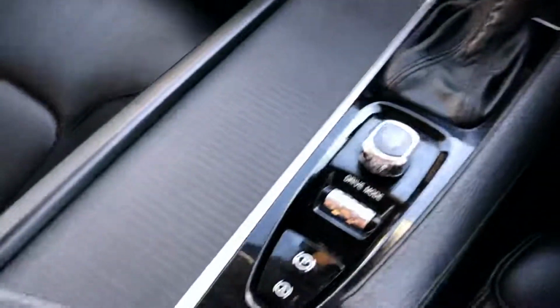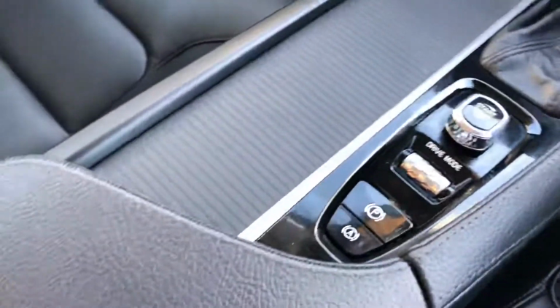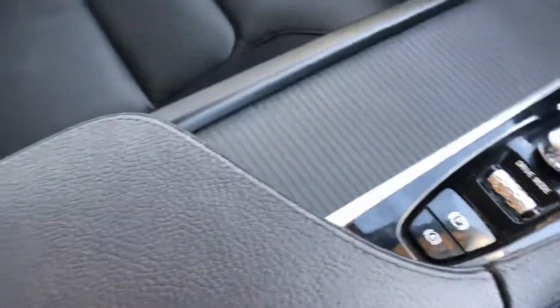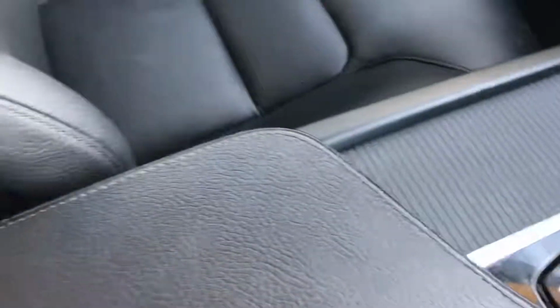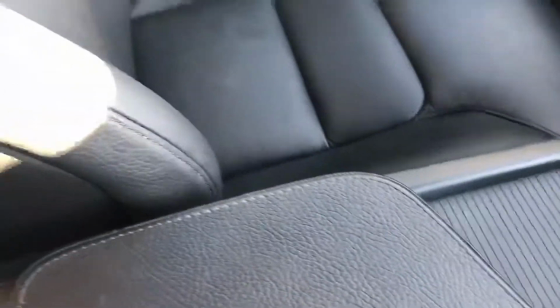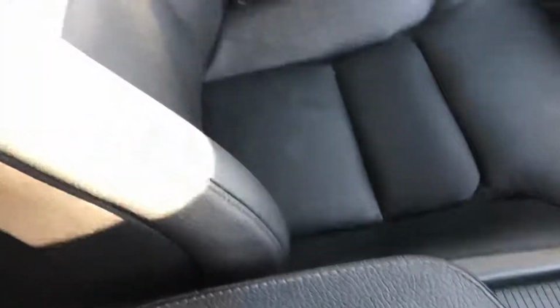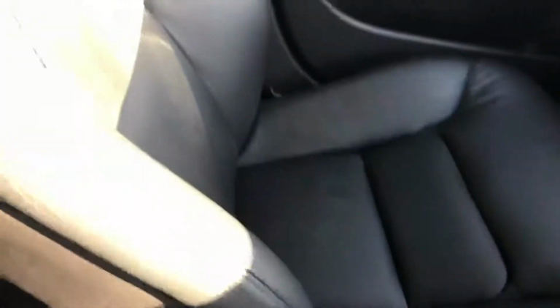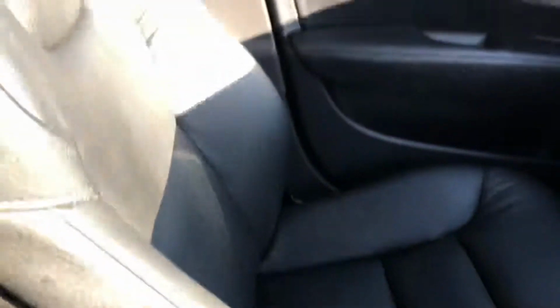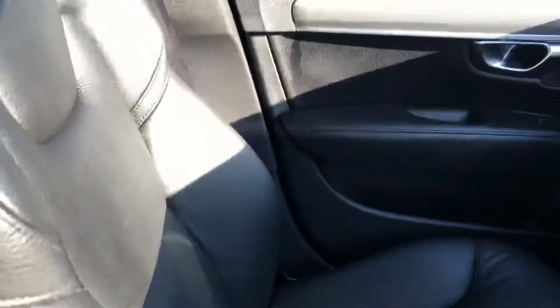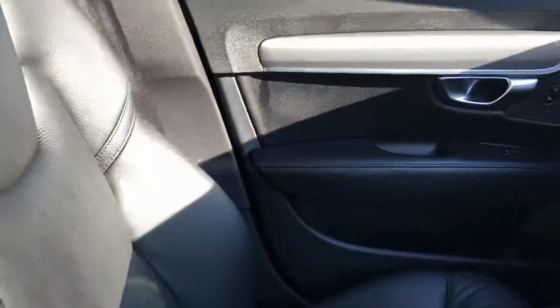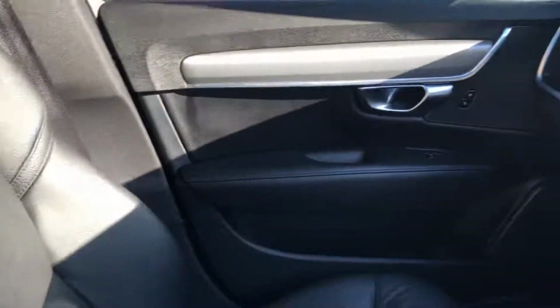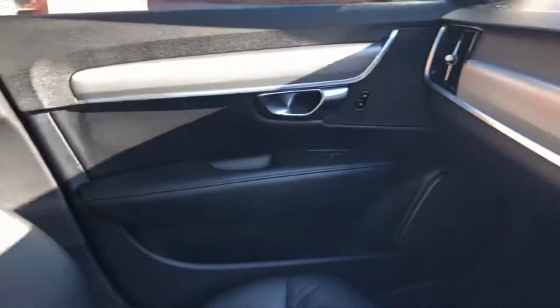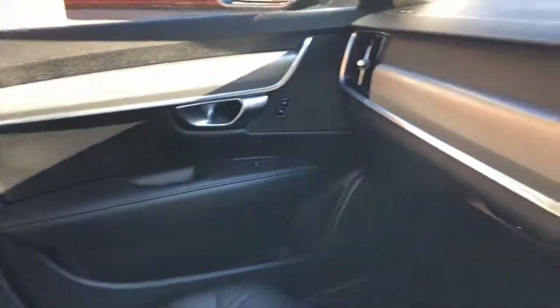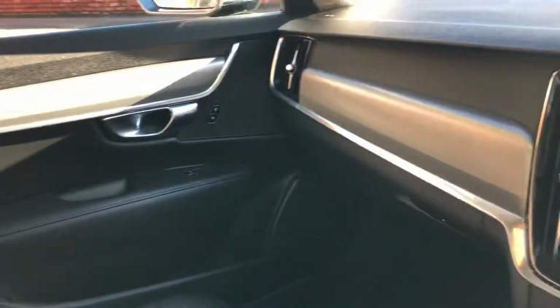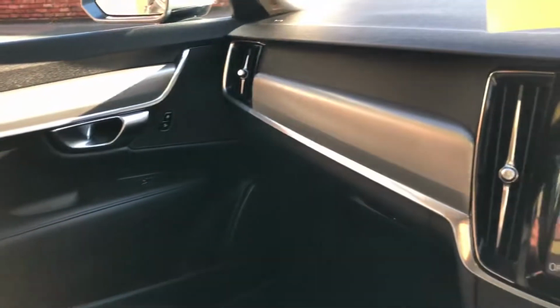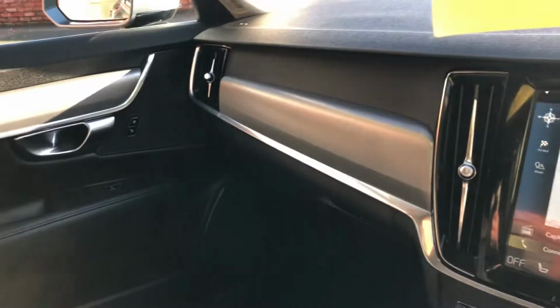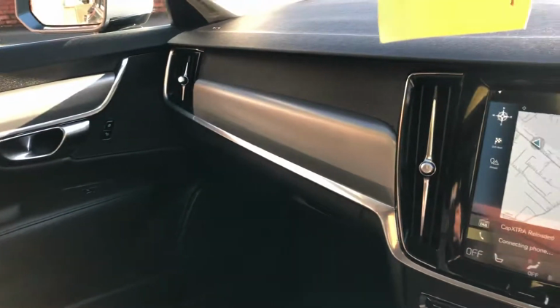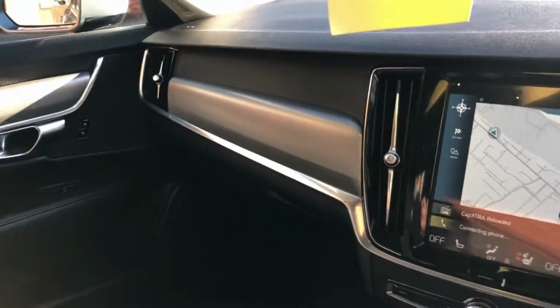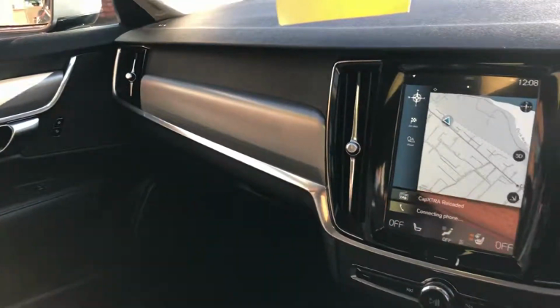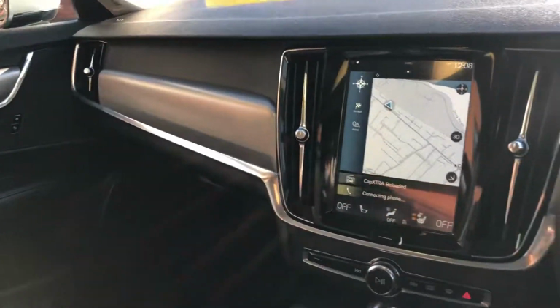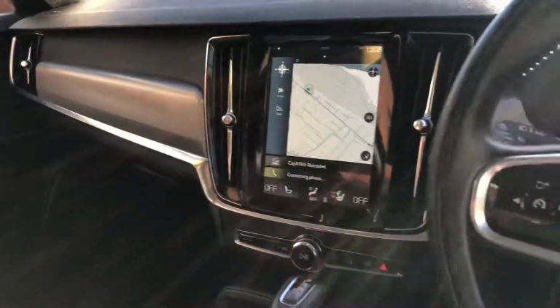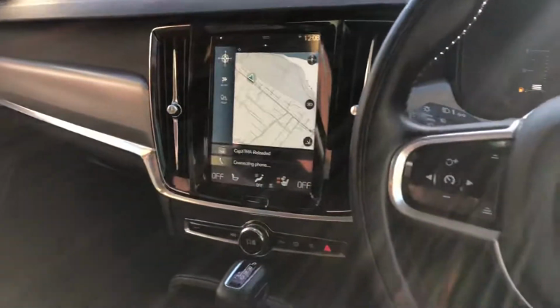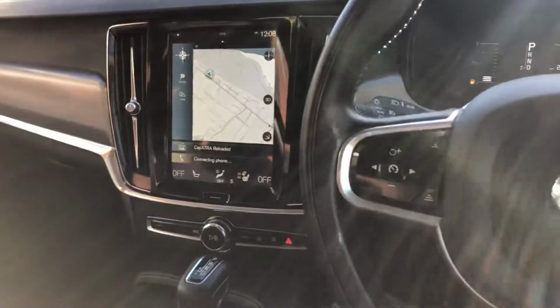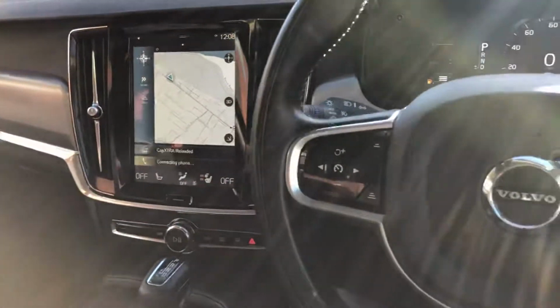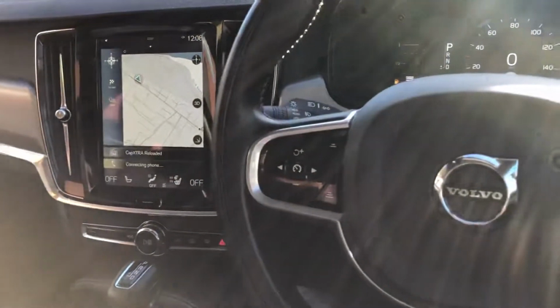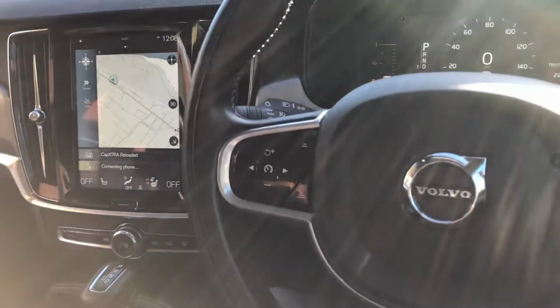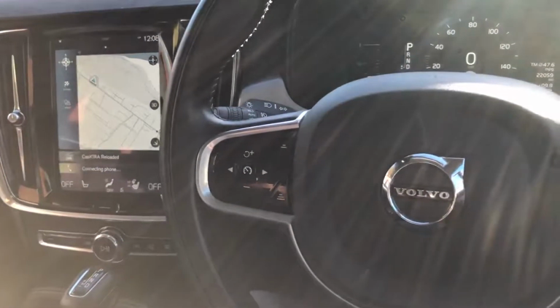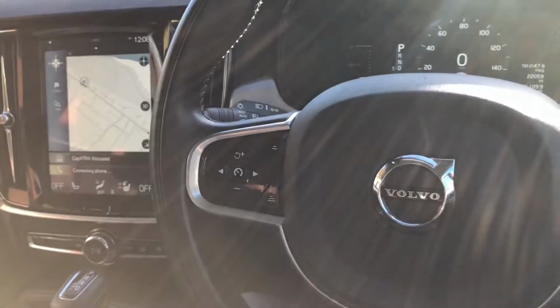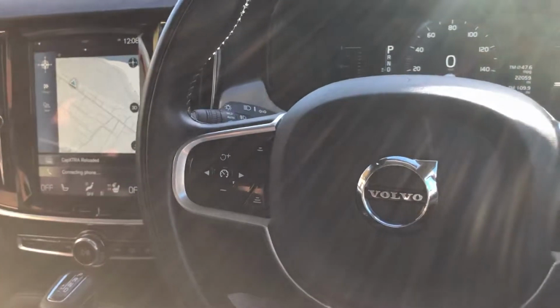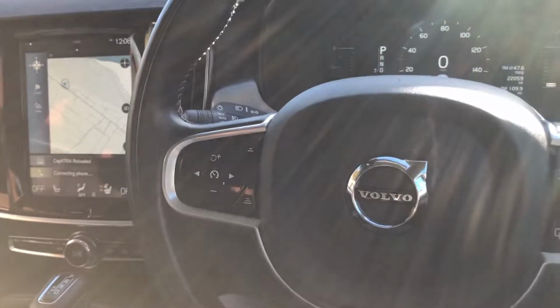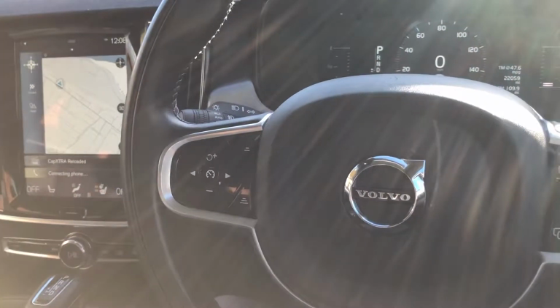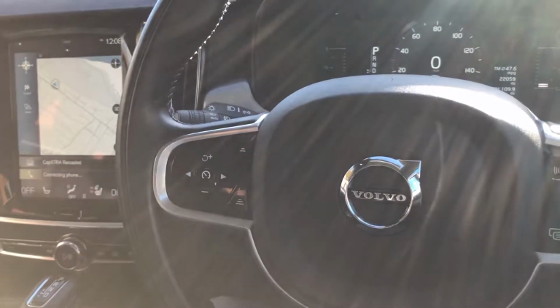We offer part exchange, warranty, and 12 months MOT. If there's anything else you'd like to know on this Volvo S90, then please give us a call at 01244 816802 or email ross@desidemotorcentre.co.uk.